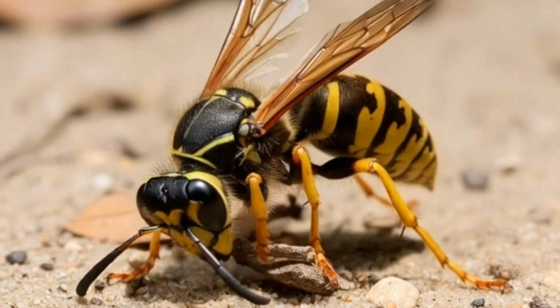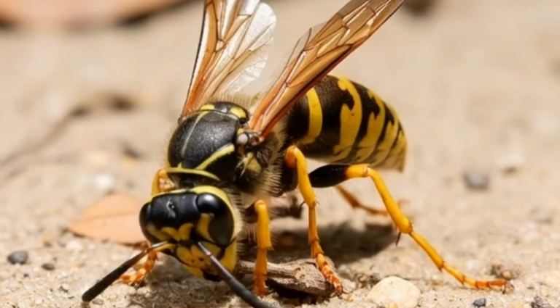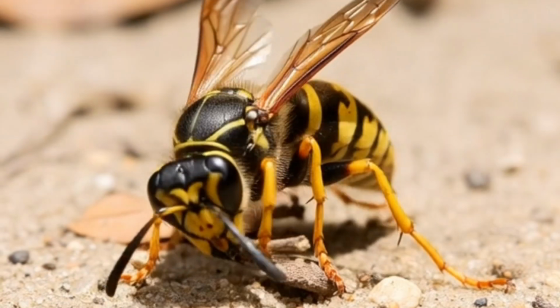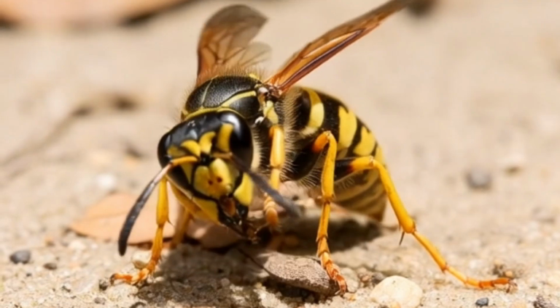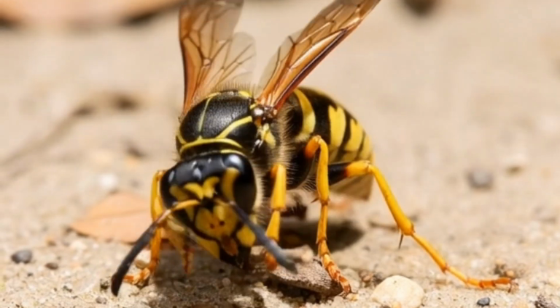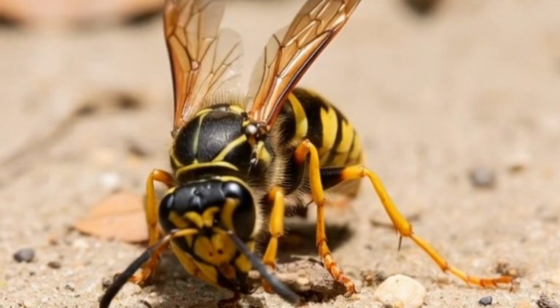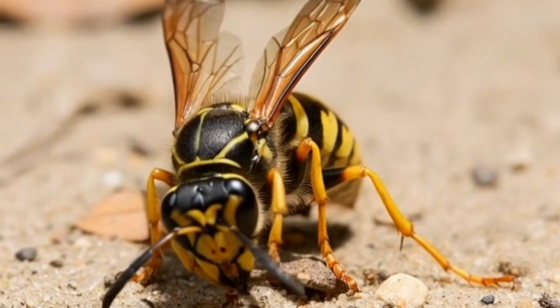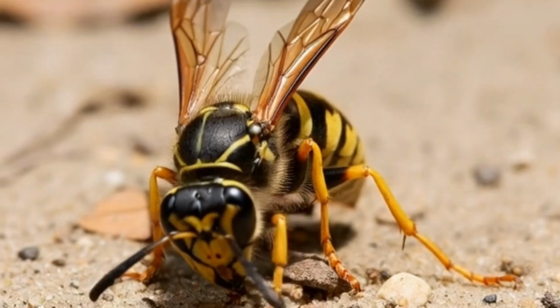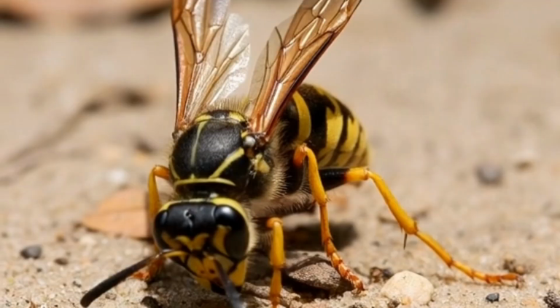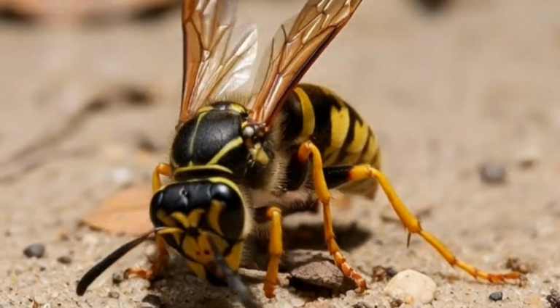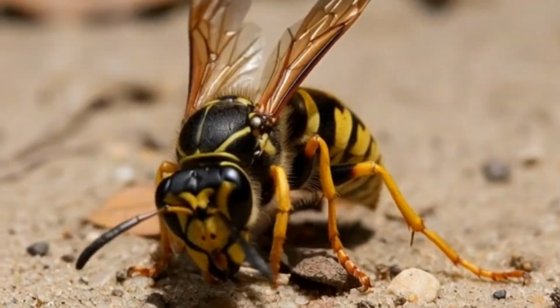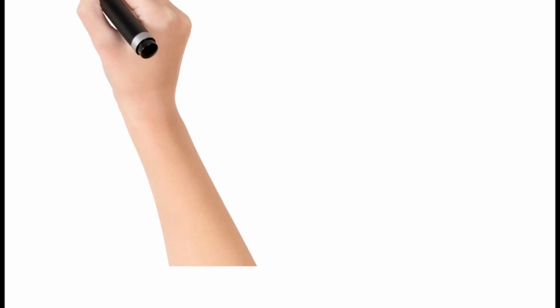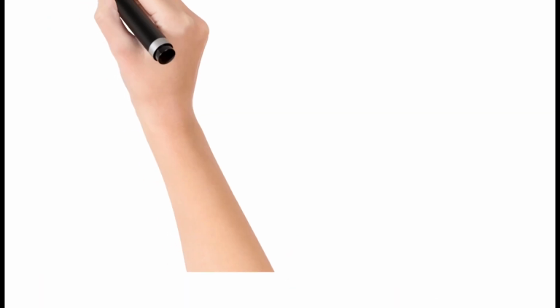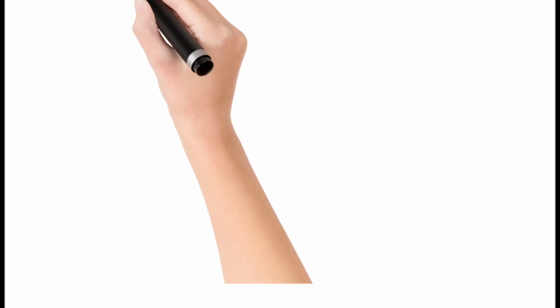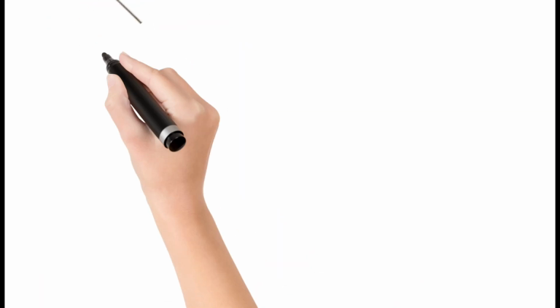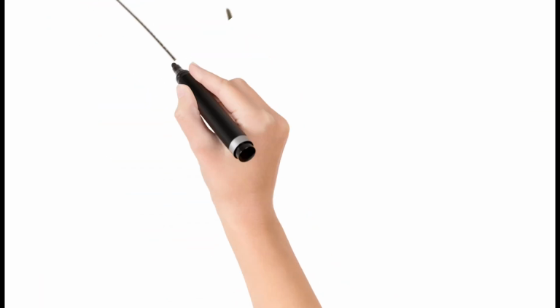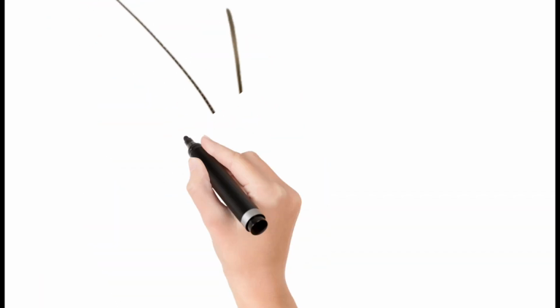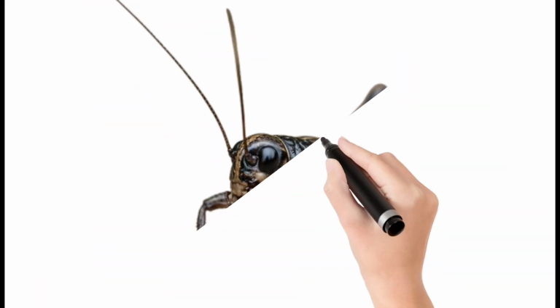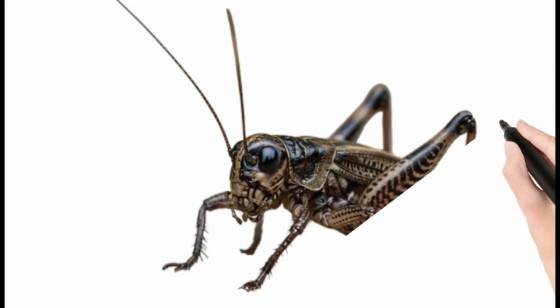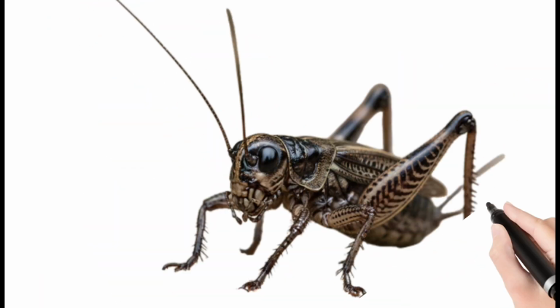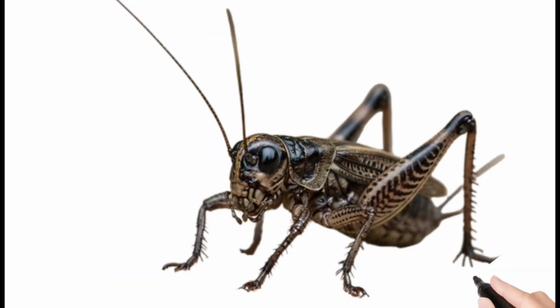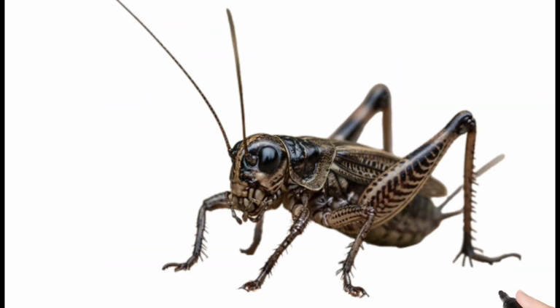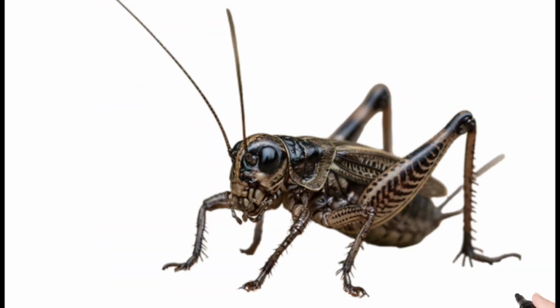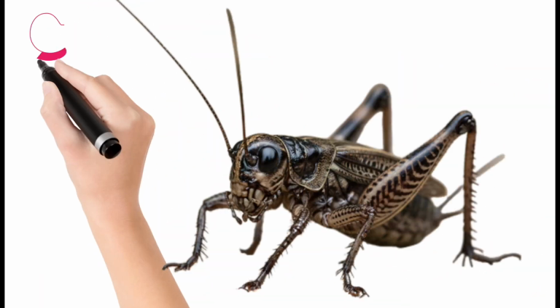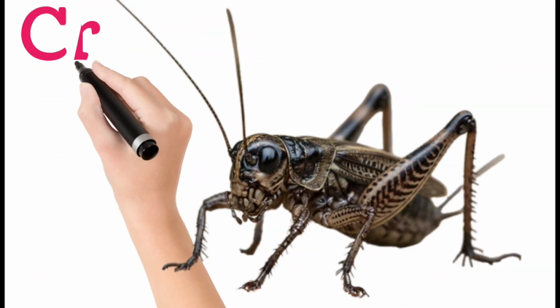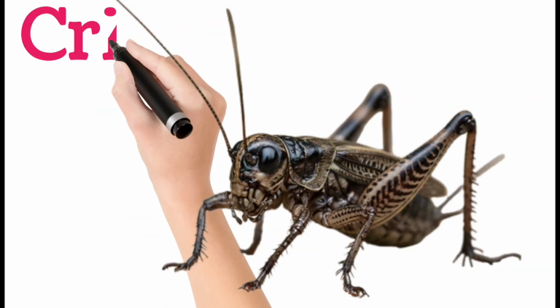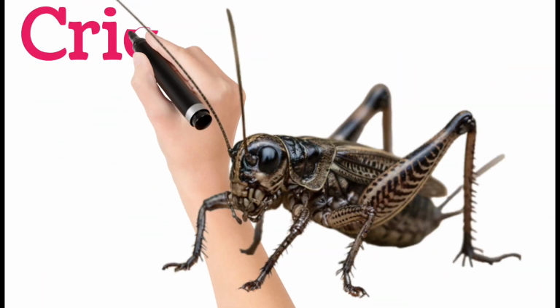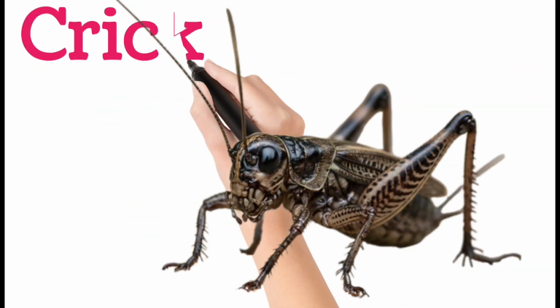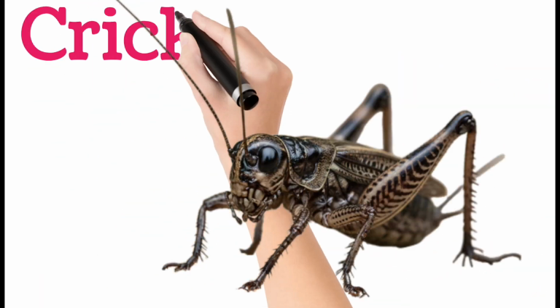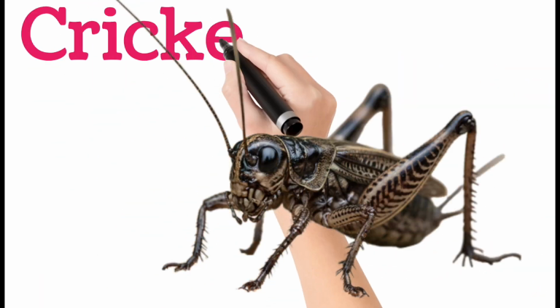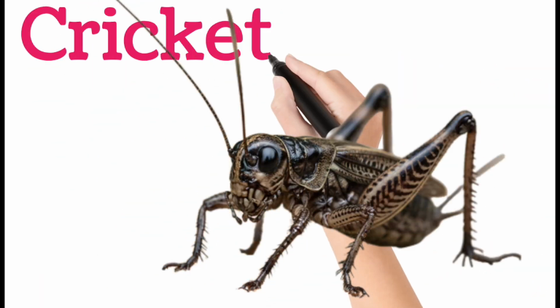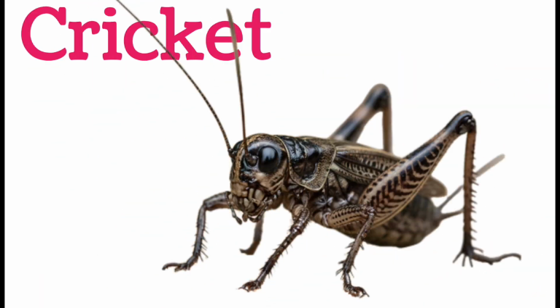Next, wasp. Wasps have thin bodies and strong stingers. Some wasps live in nests; others live alone. They help control pests by eating other insects. Wasps can sting more than once.